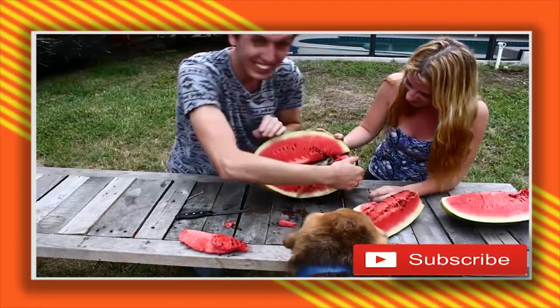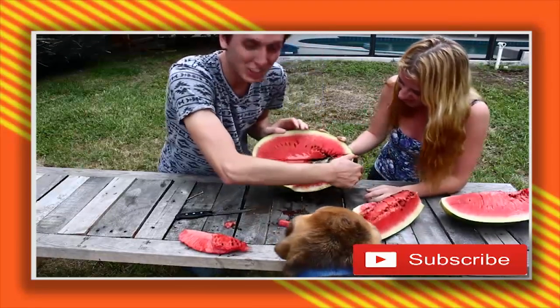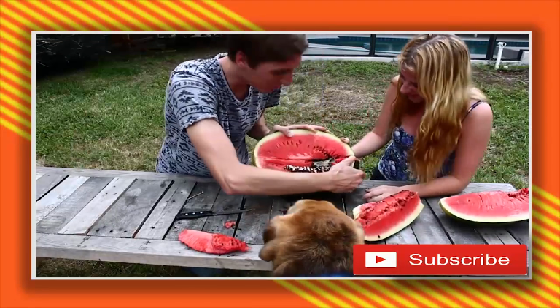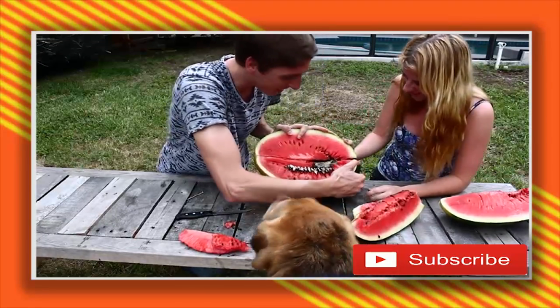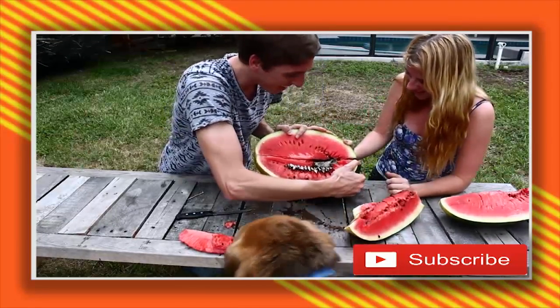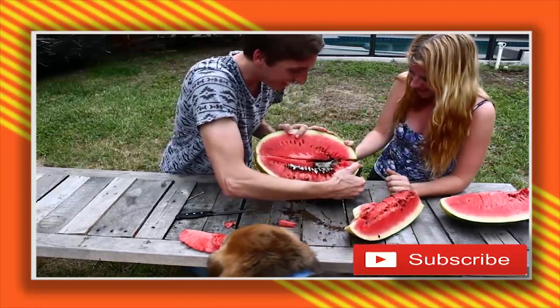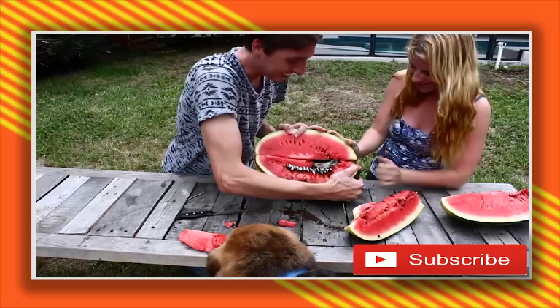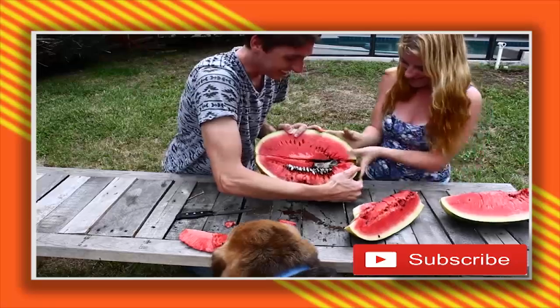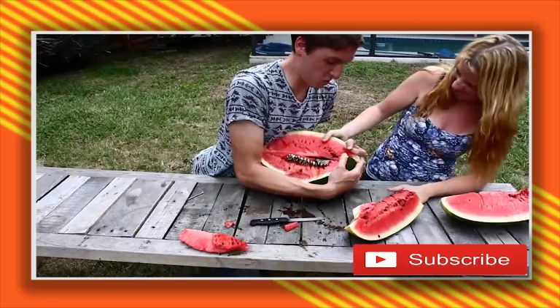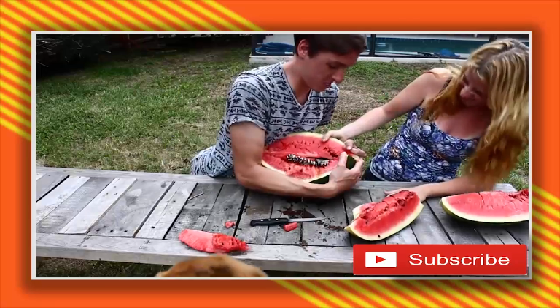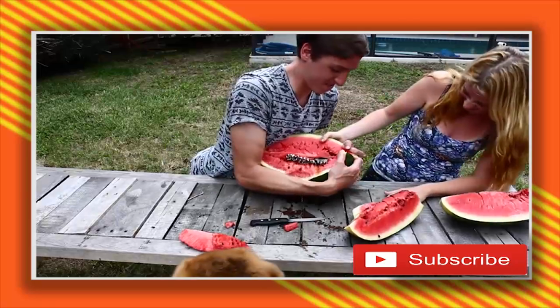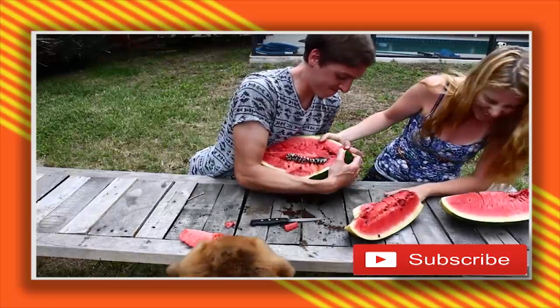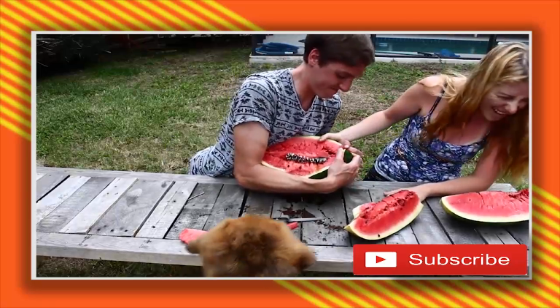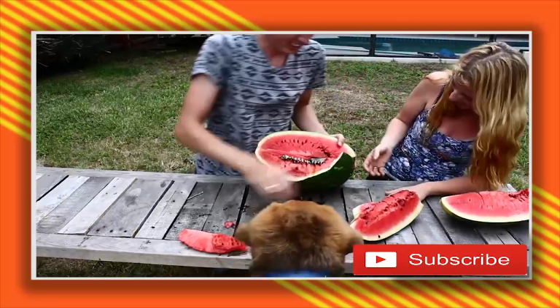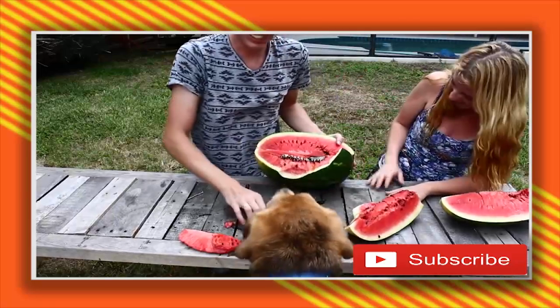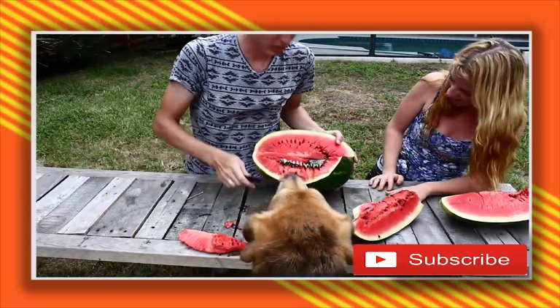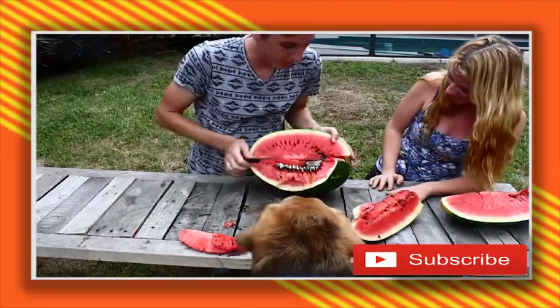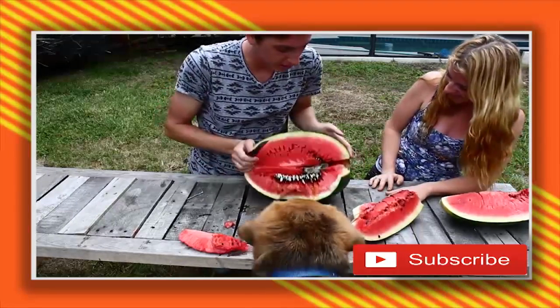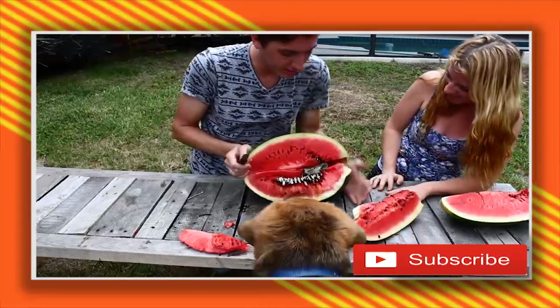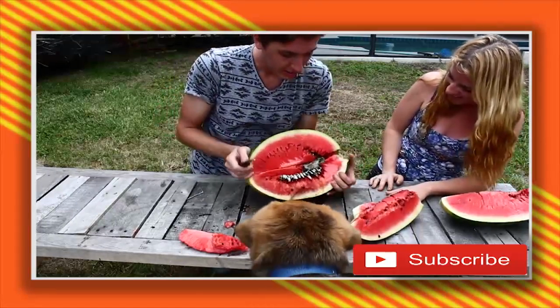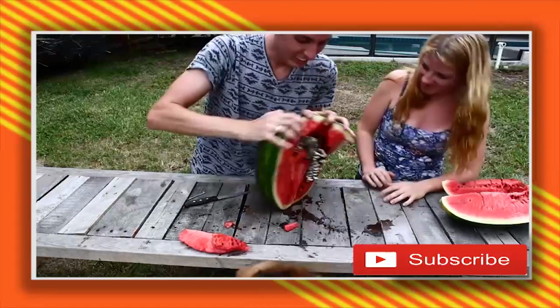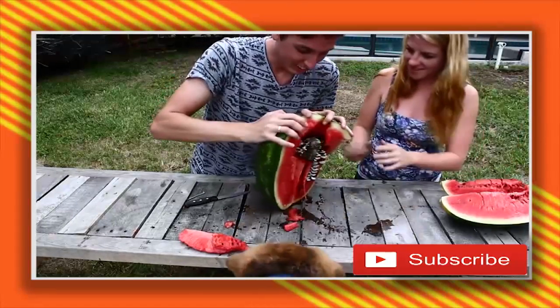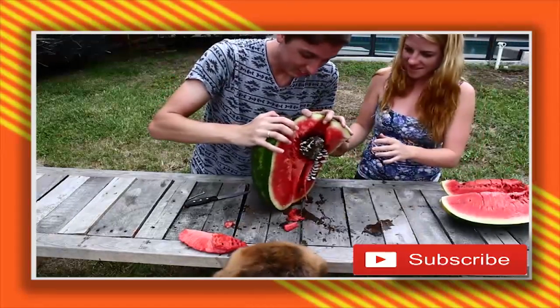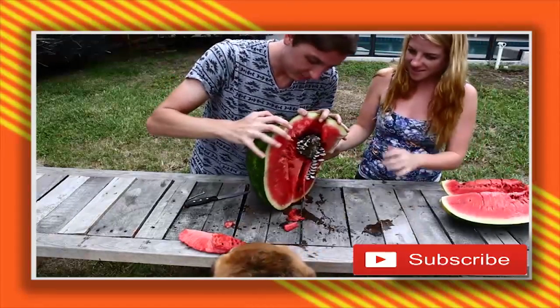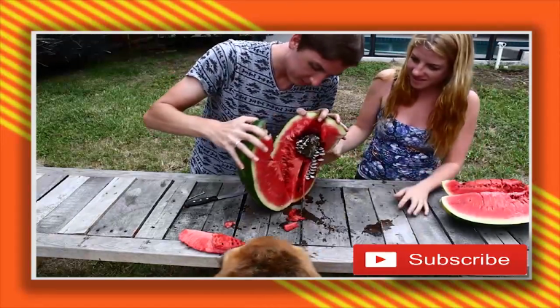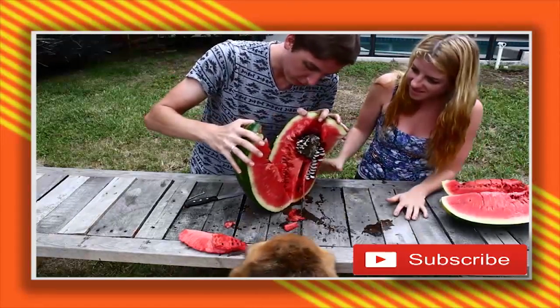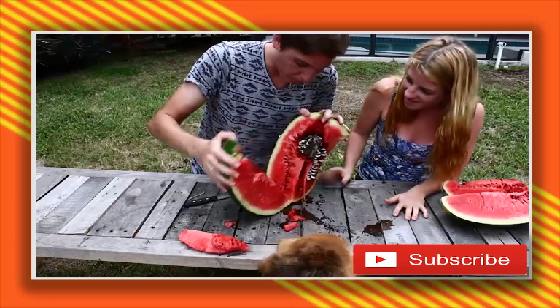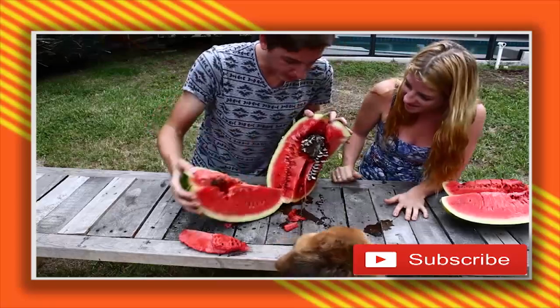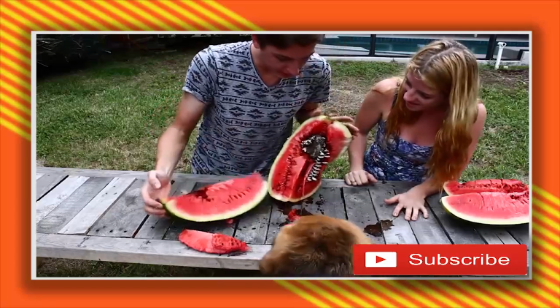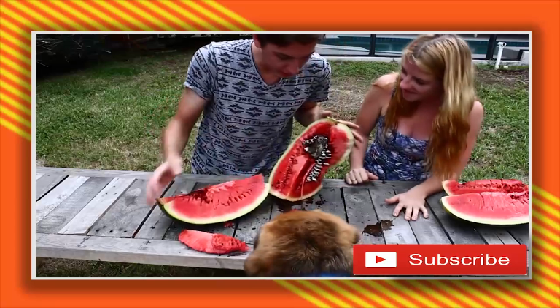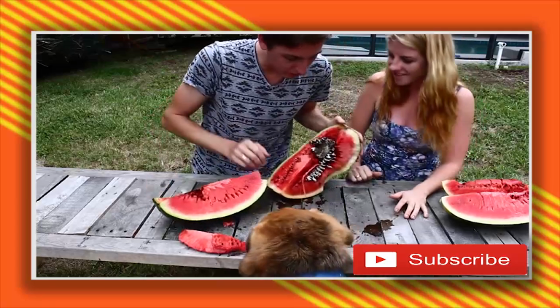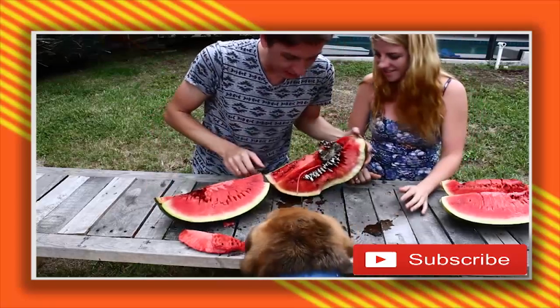That is so much cooler than I thought. This is like my little head.